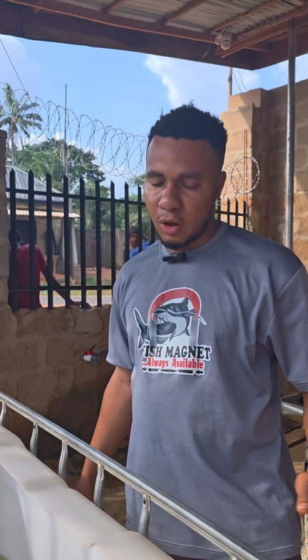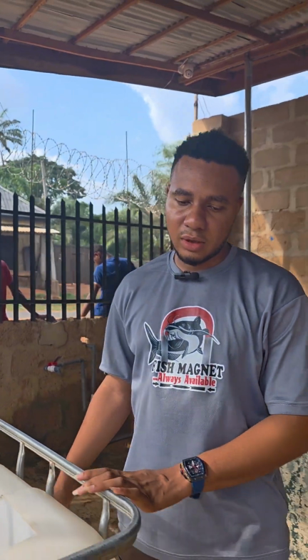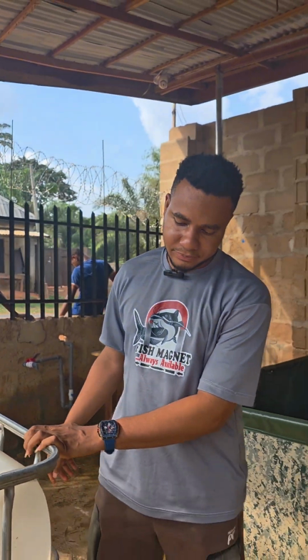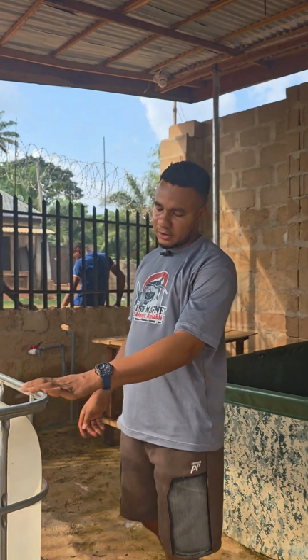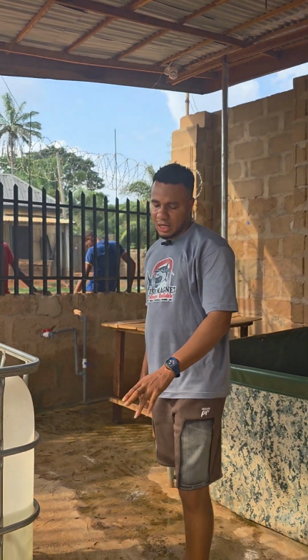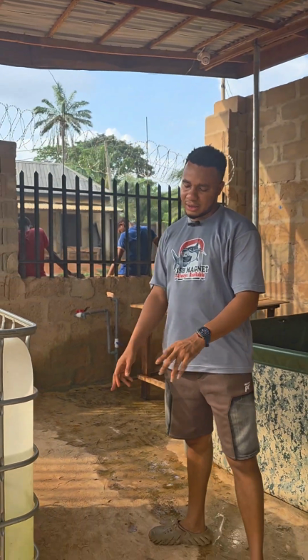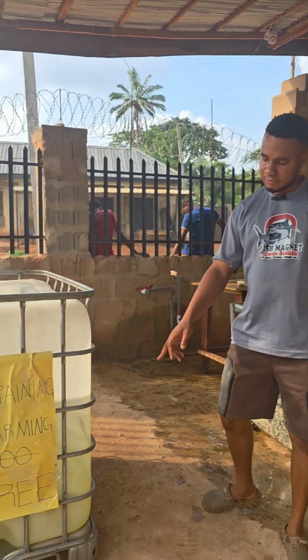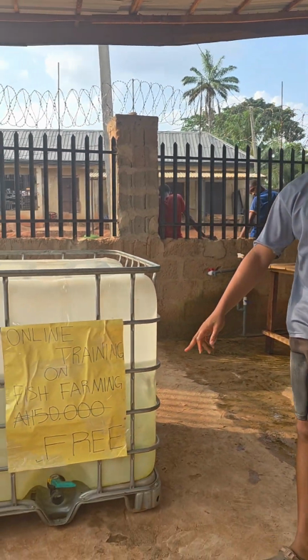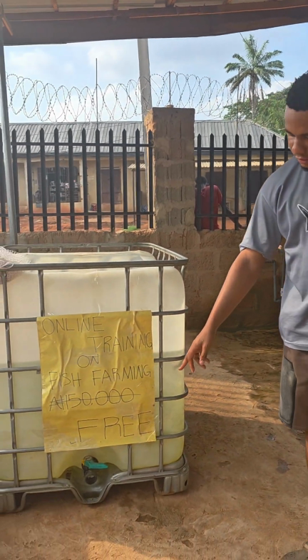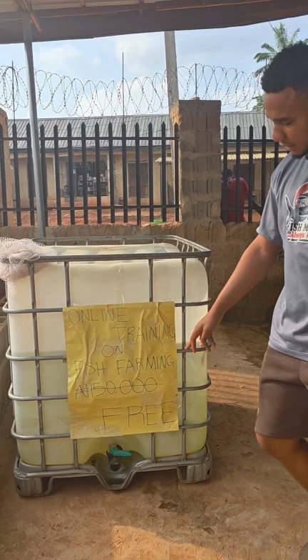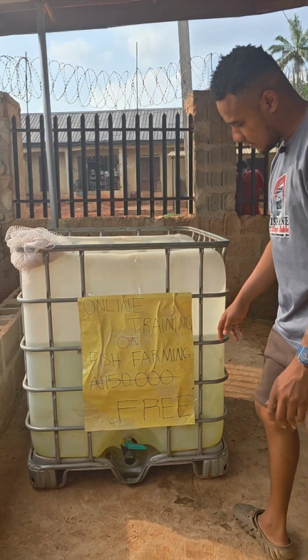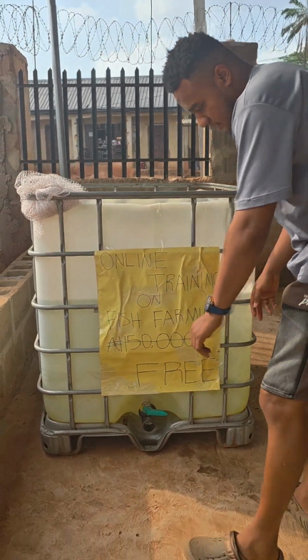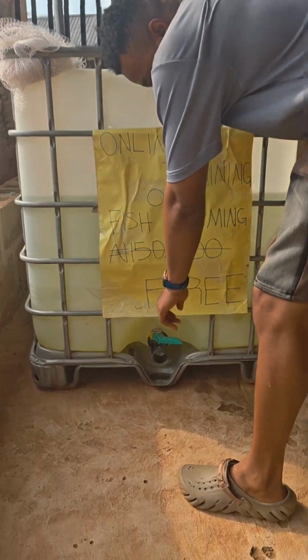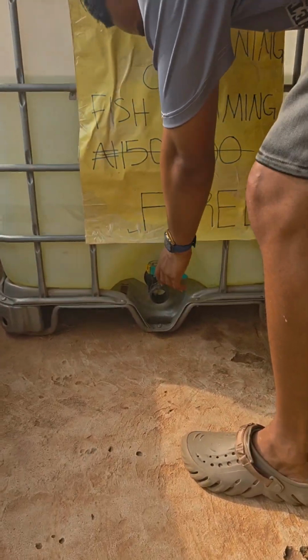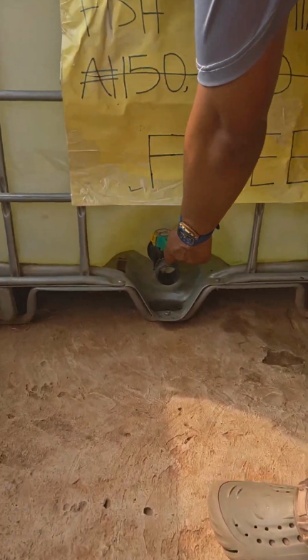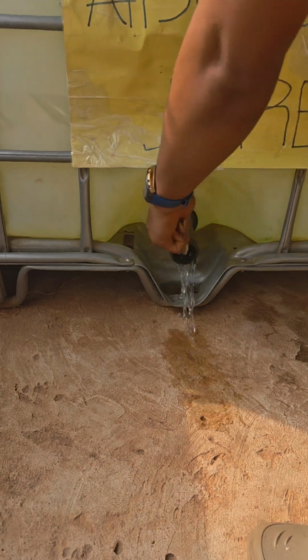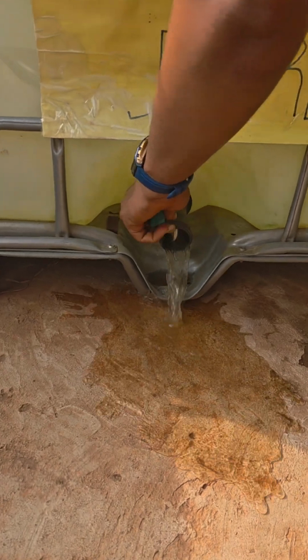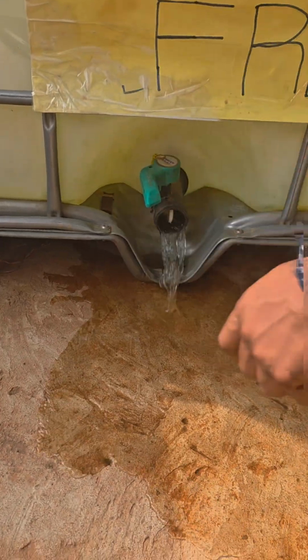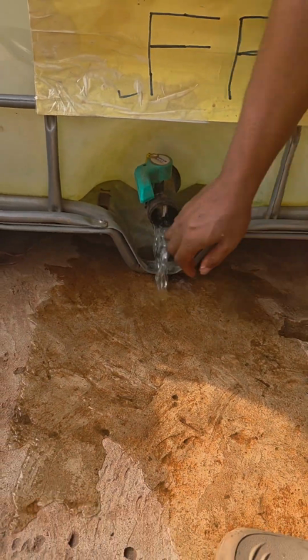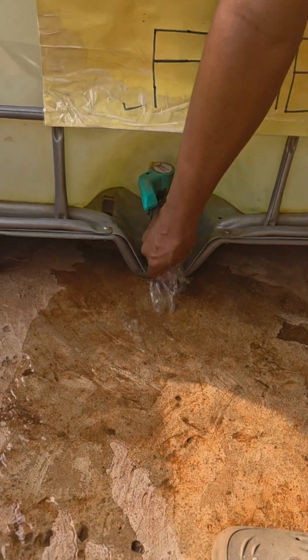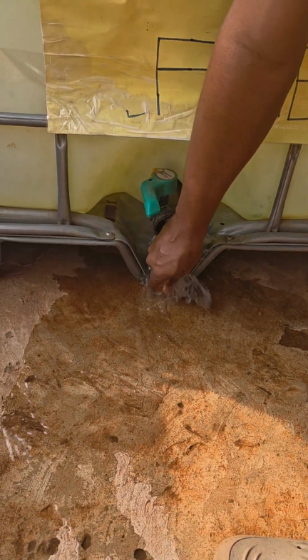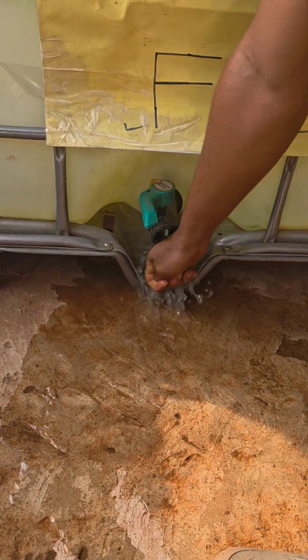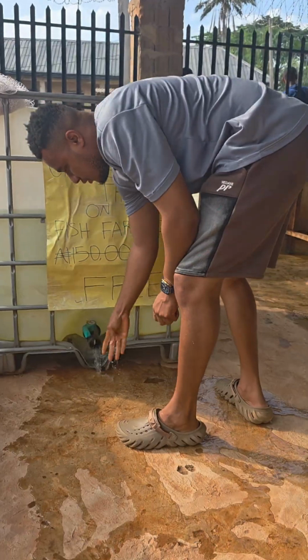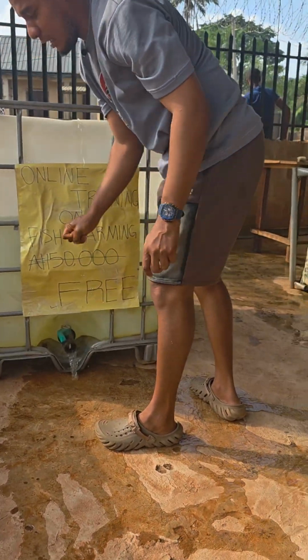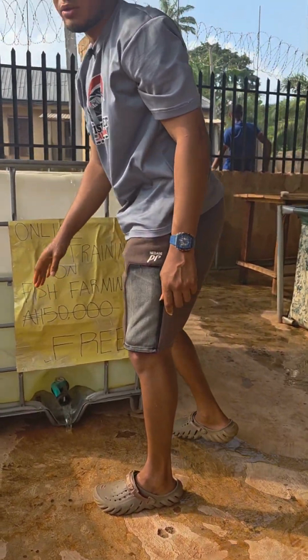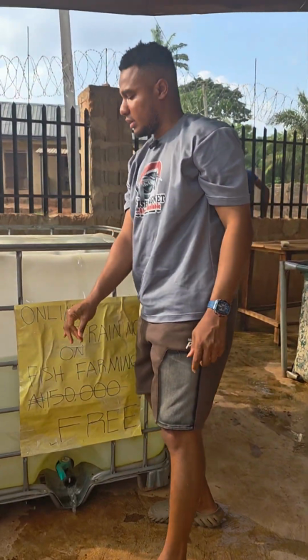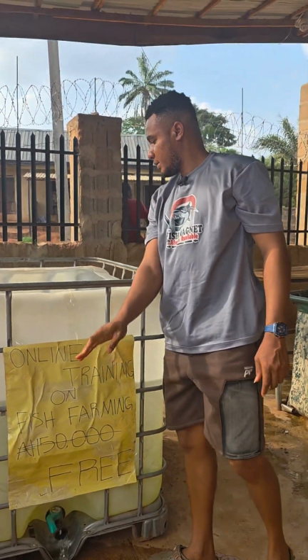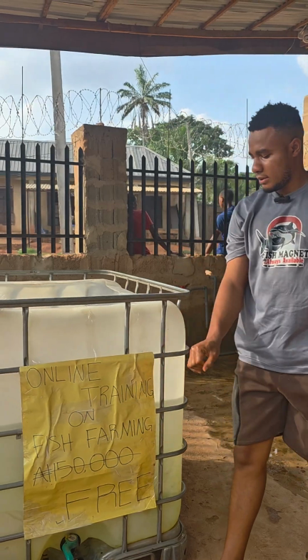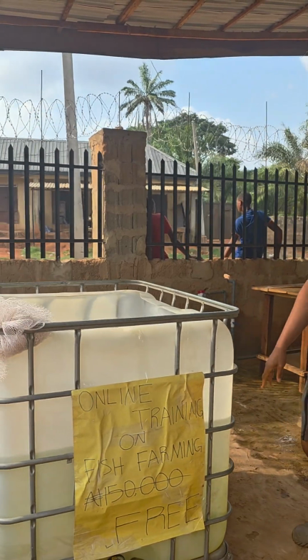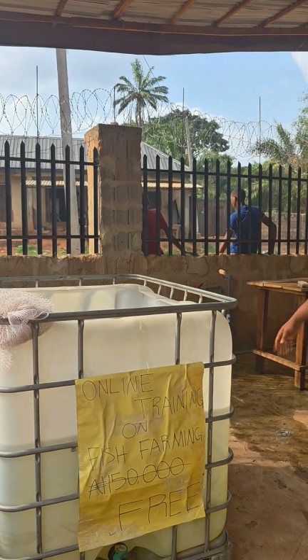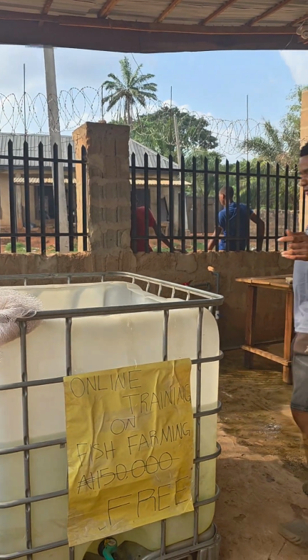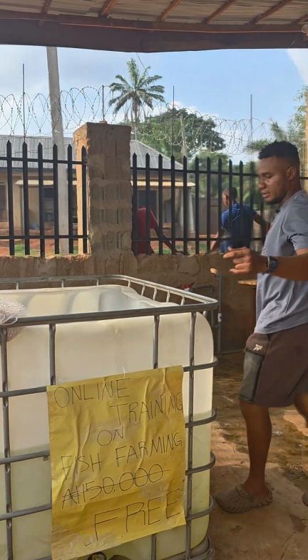So I want to change the water. As you can see, we have an outlet here. See the outlets — we open the outlets to drain the water. Come and see.